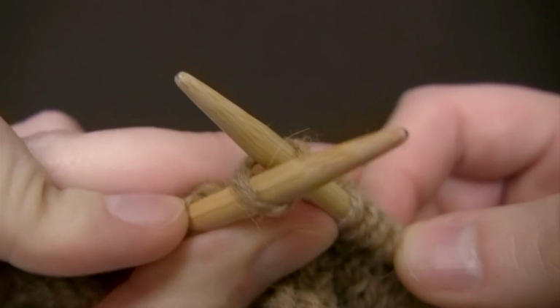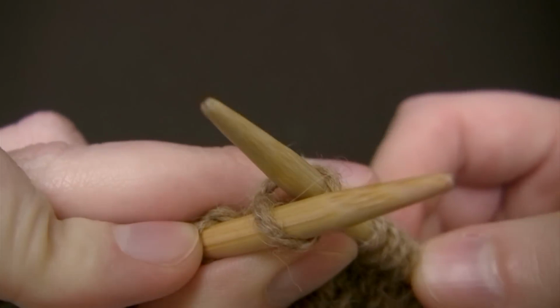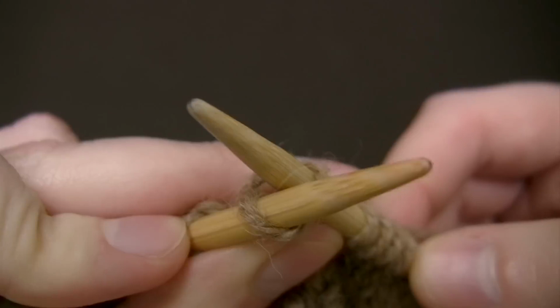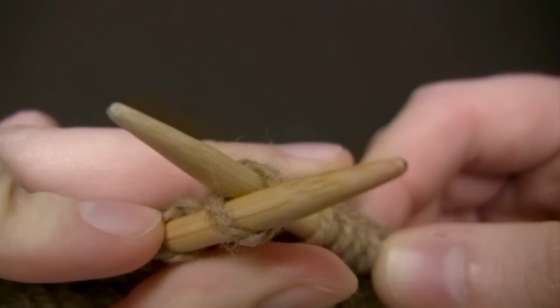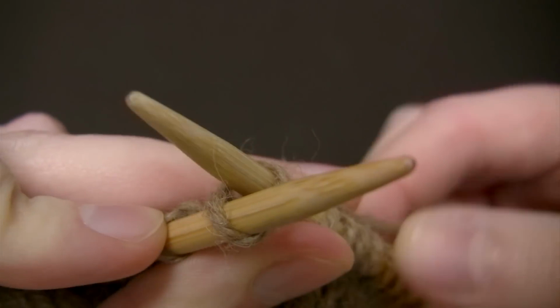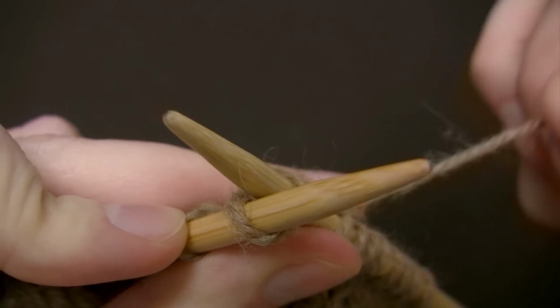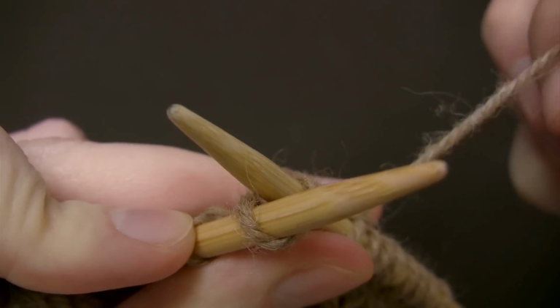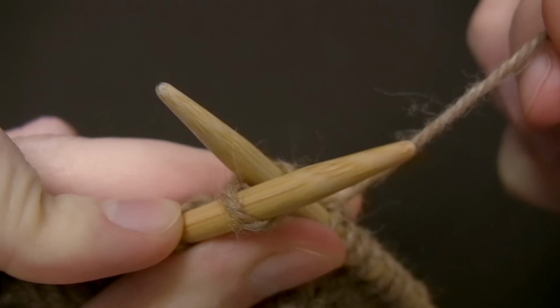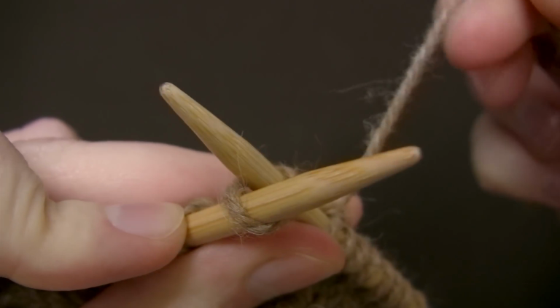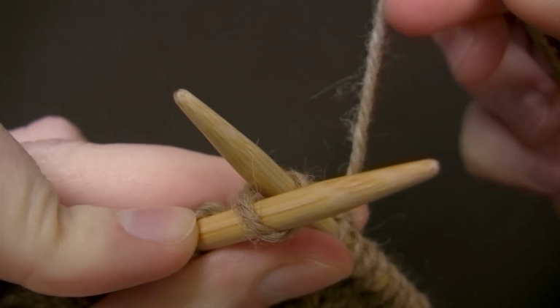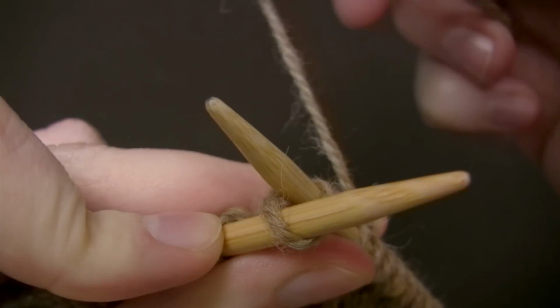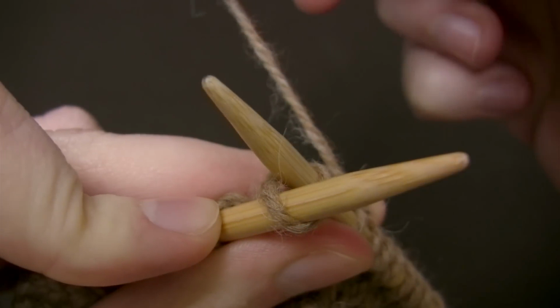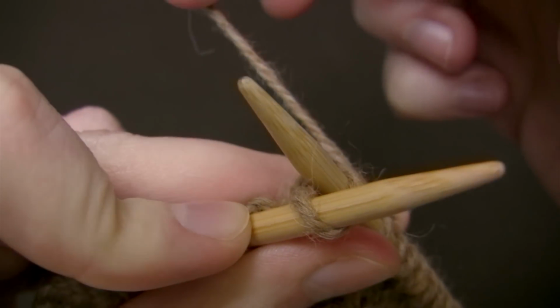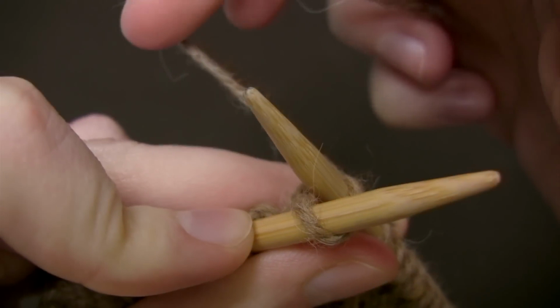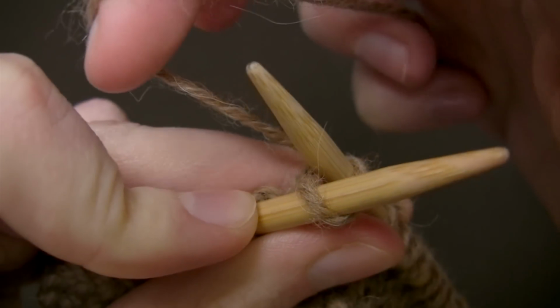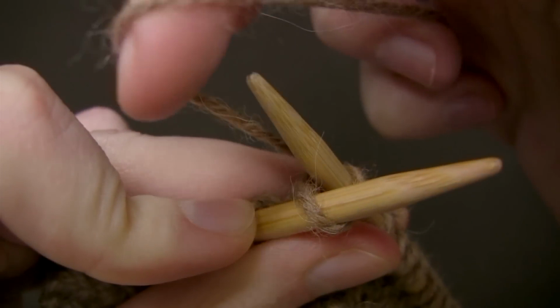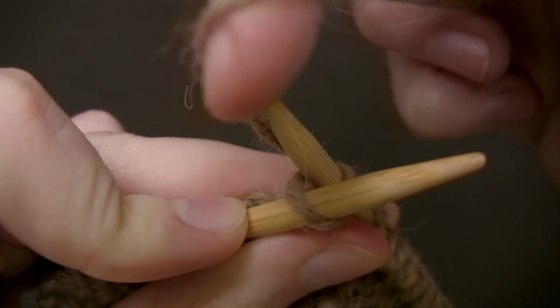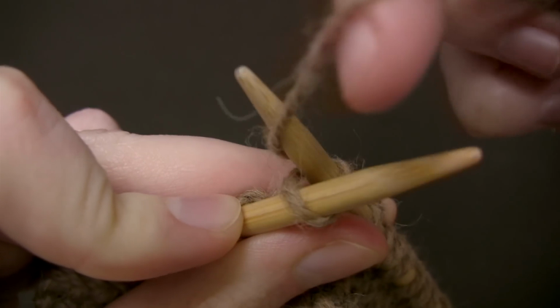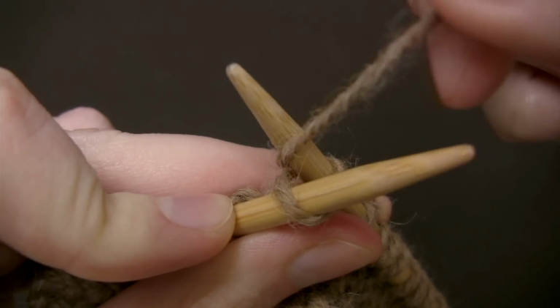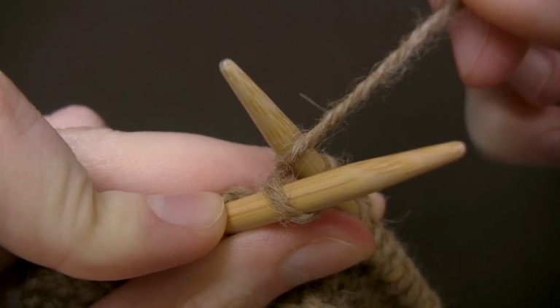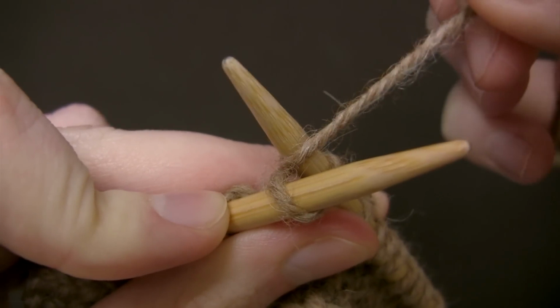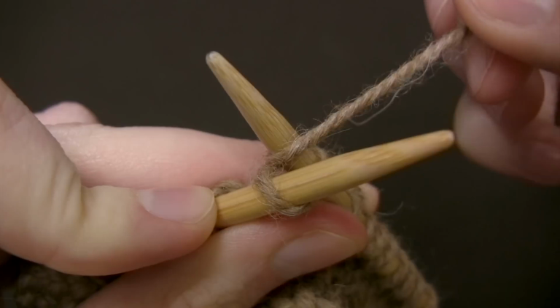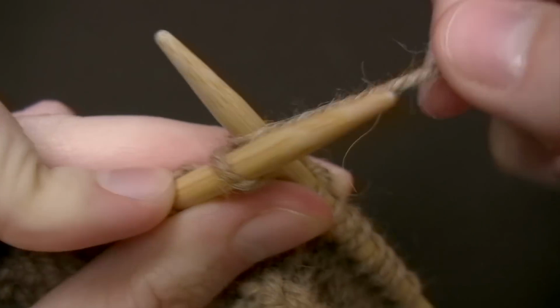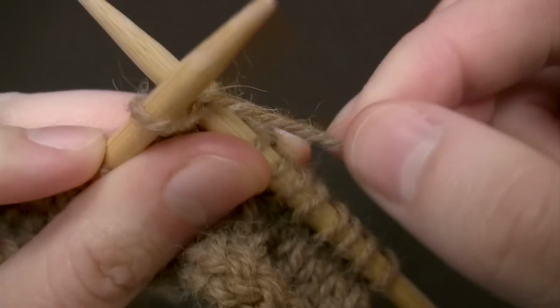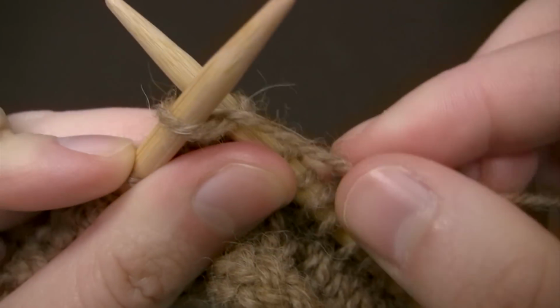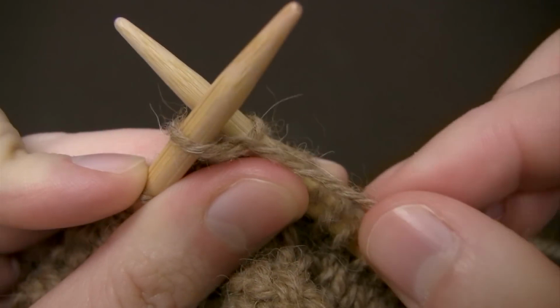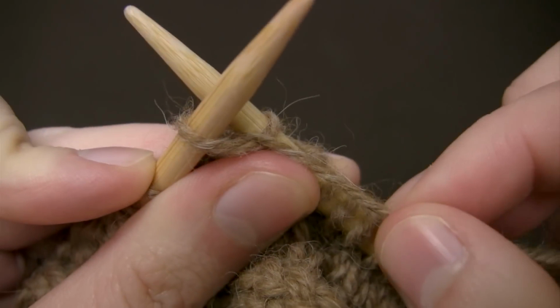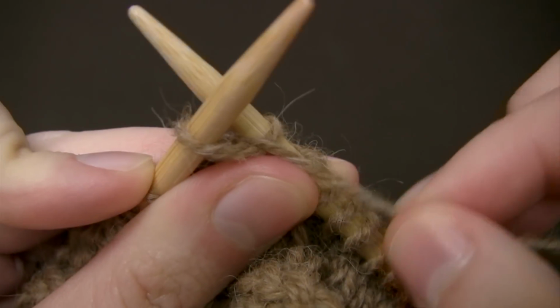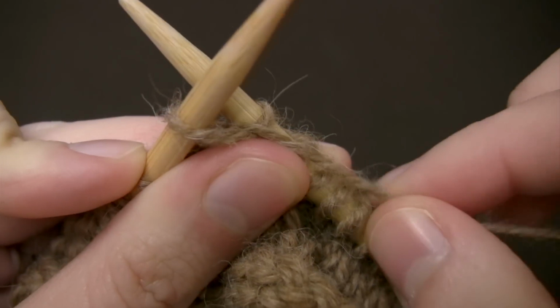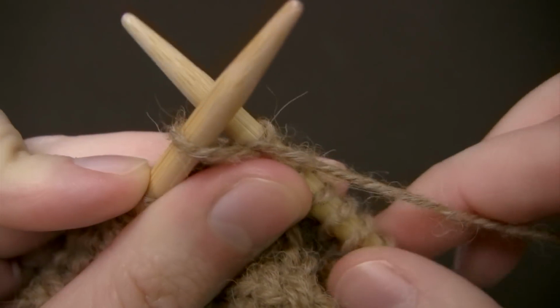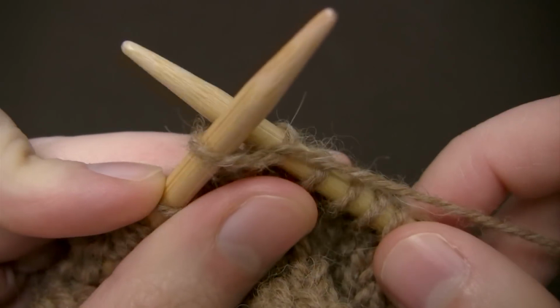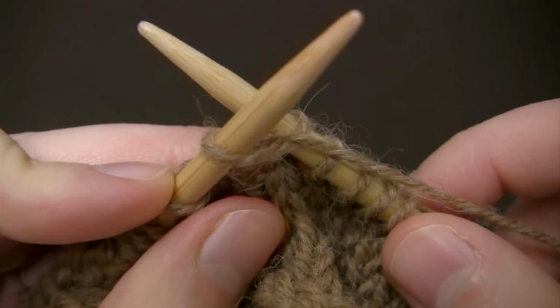Then I will take my working yarn and wrap it counterclockwise around the right needle and then sort of anchor it in between them.